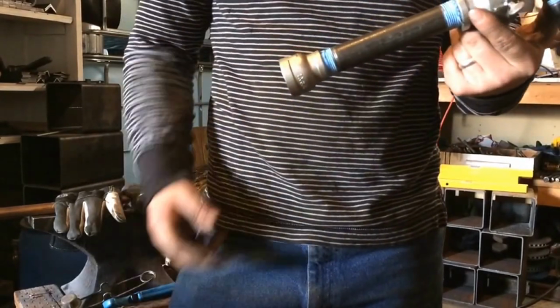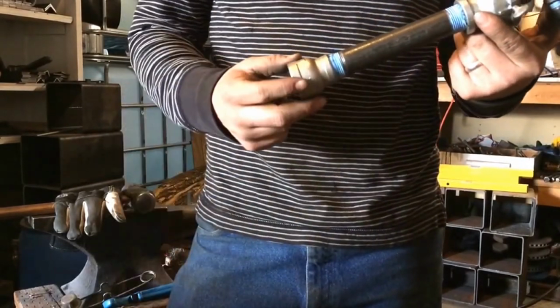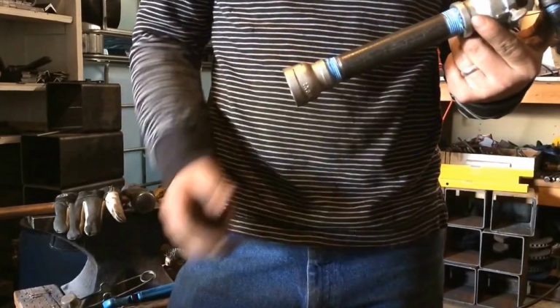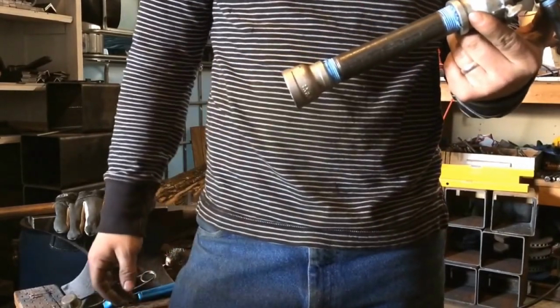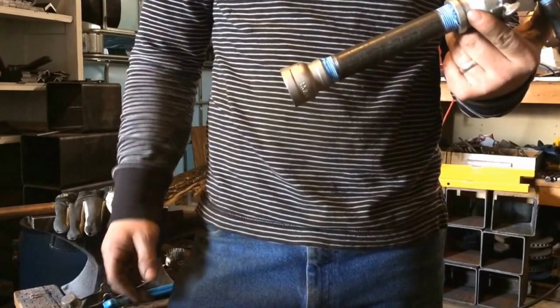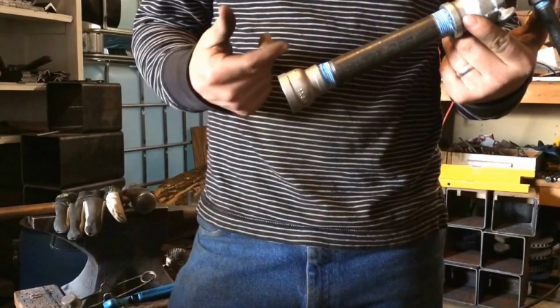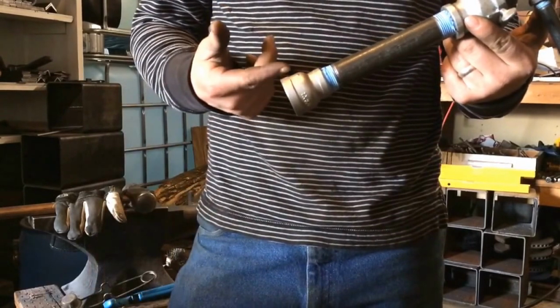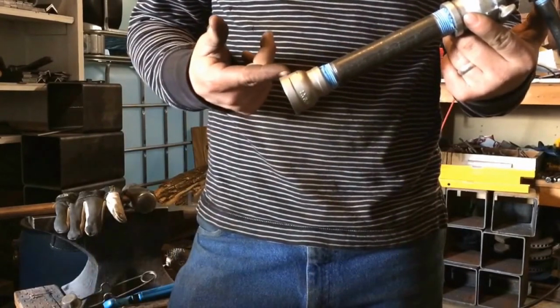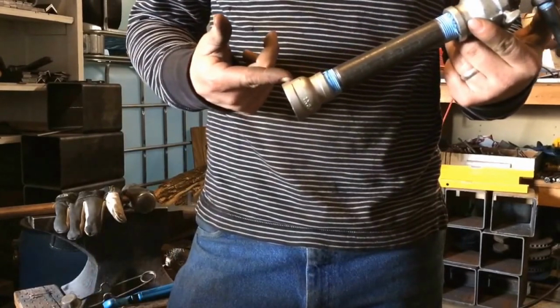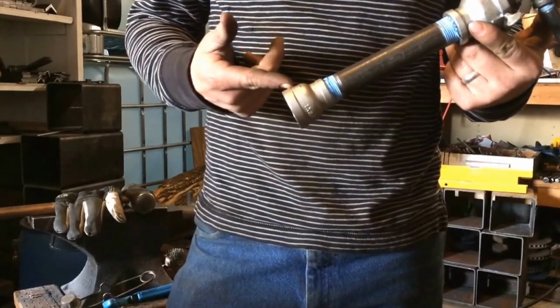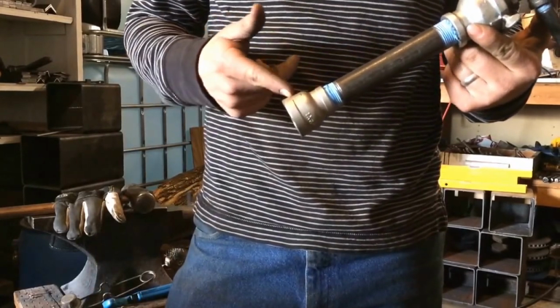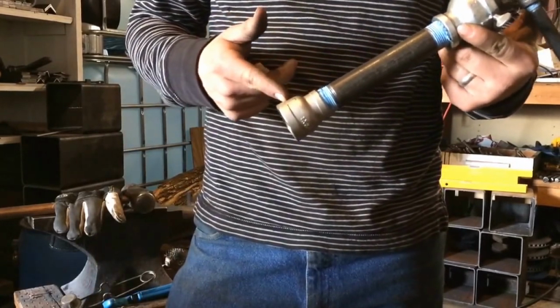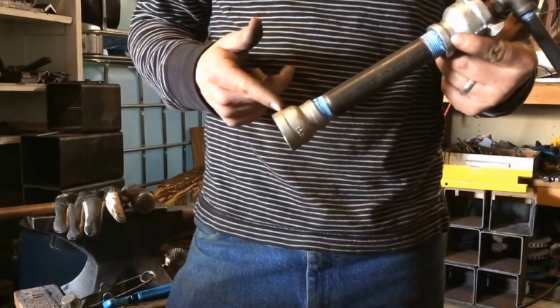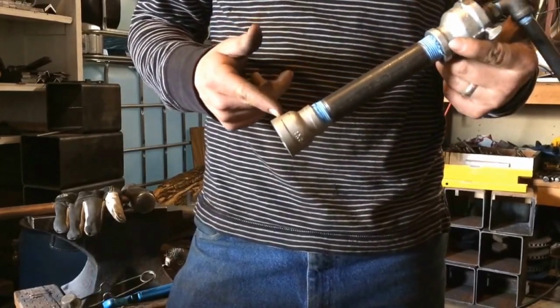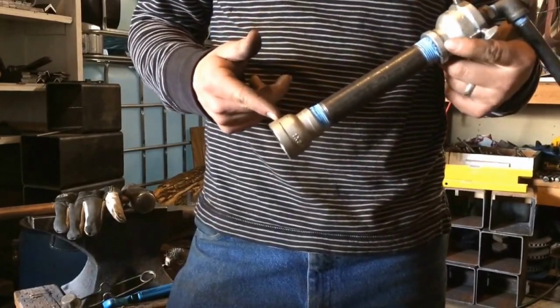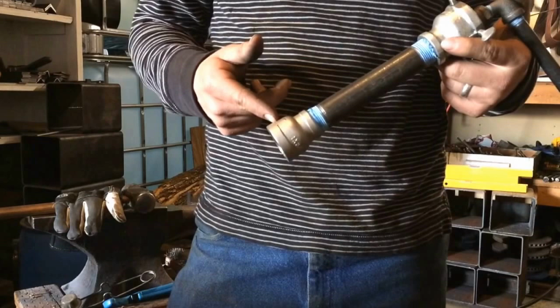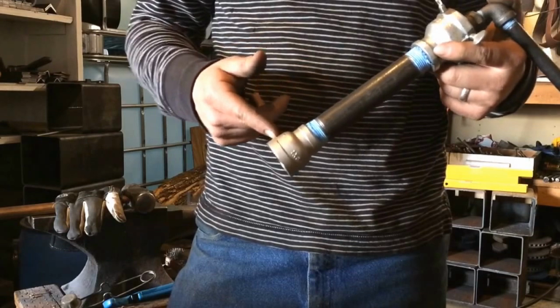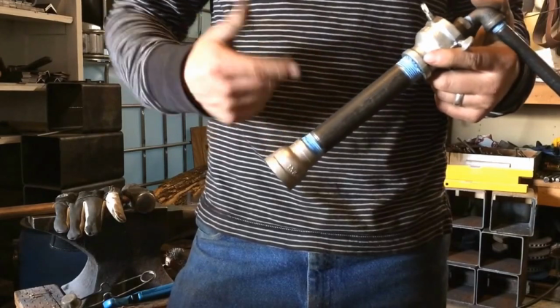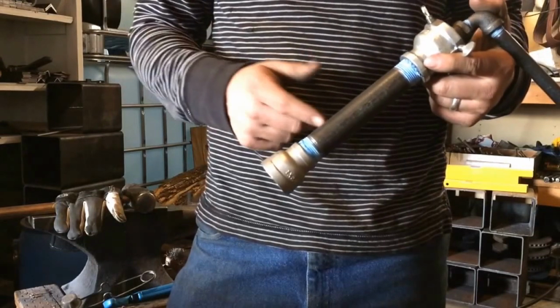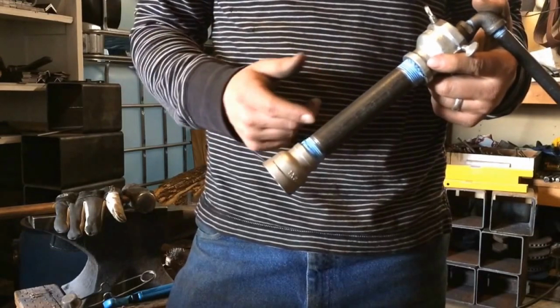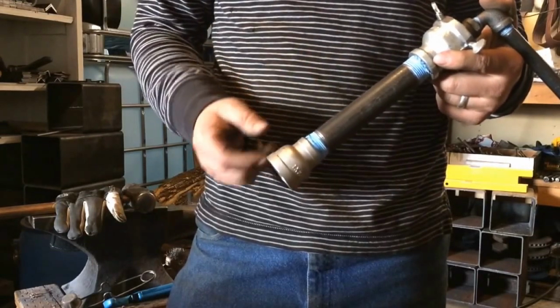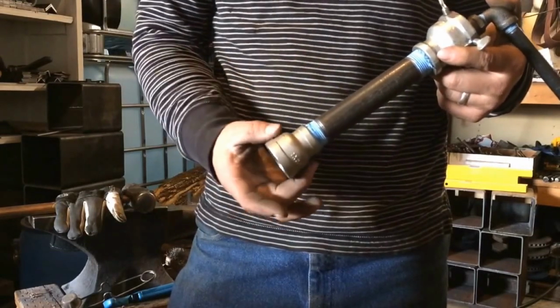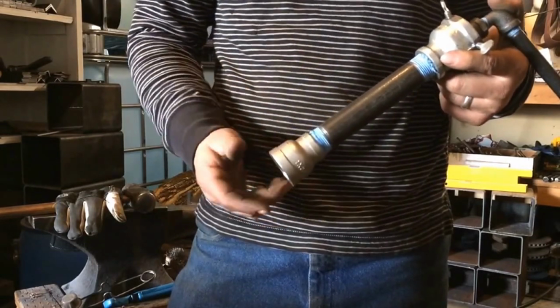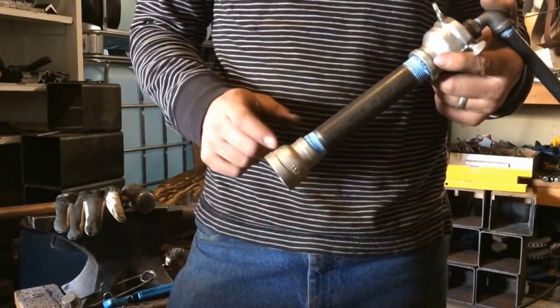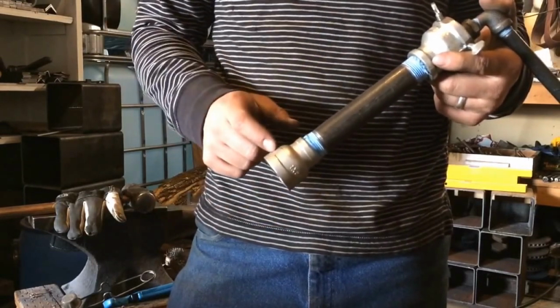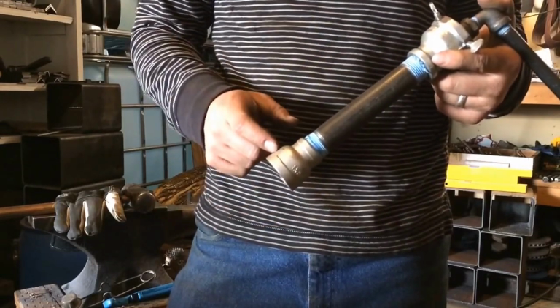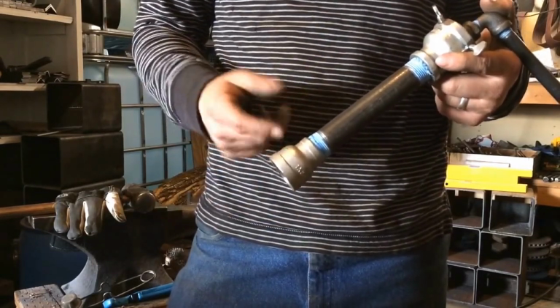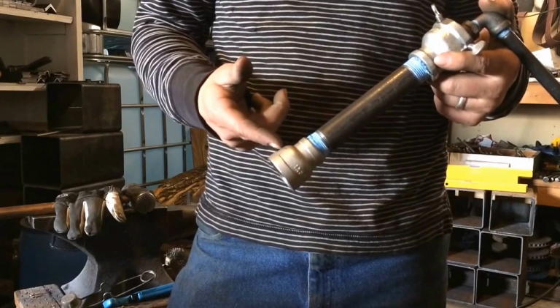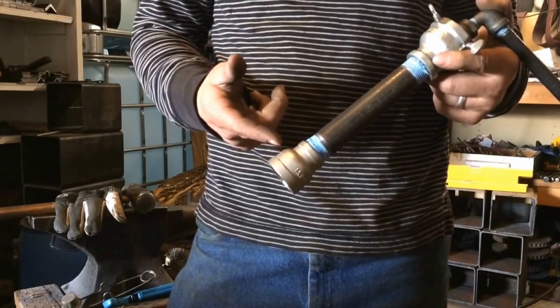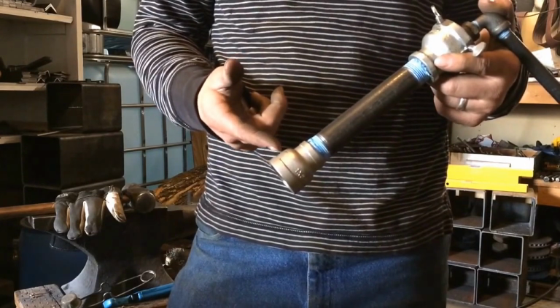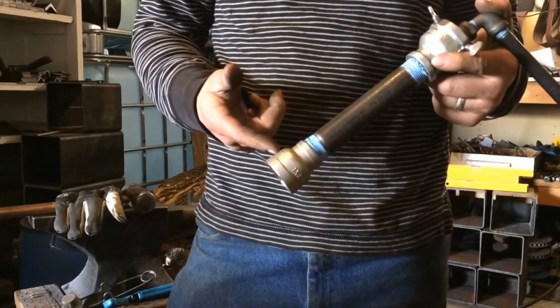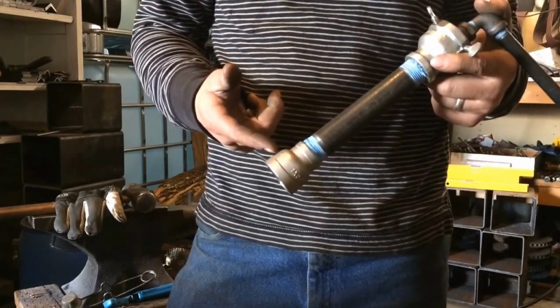We'll start right down here at the flared end. This is stainless steel. Stainless is going to last a lot longer than just your regular black iron down here, so that's important to use. You've got to order these special — you won't find them at plumbing stores.